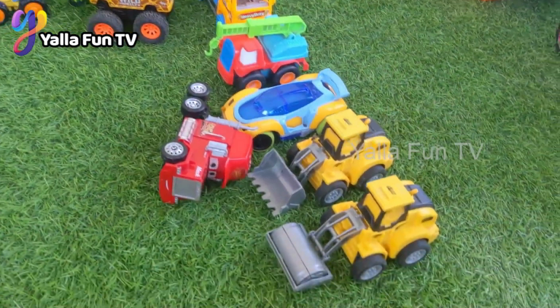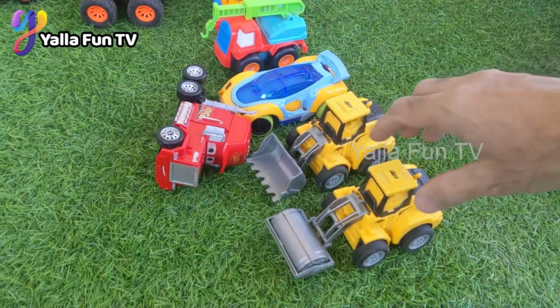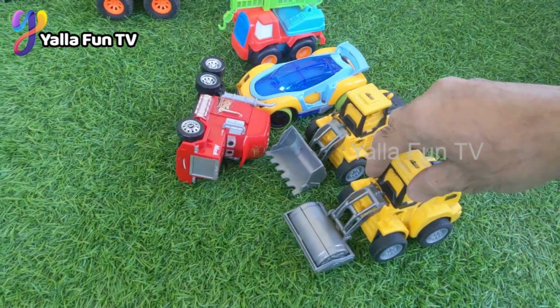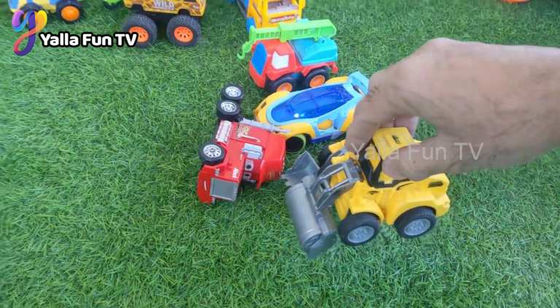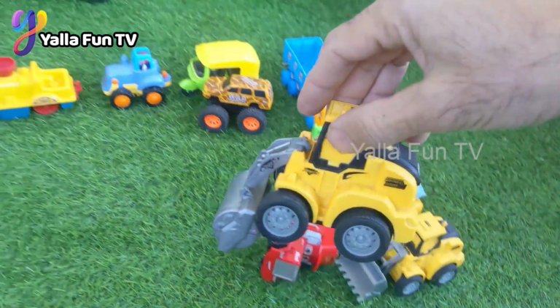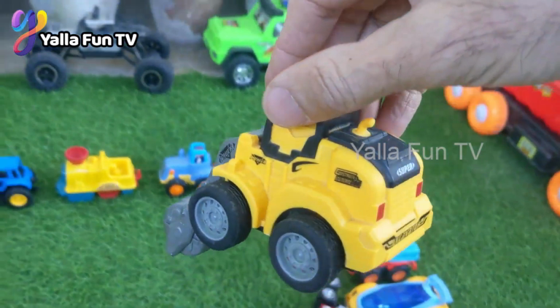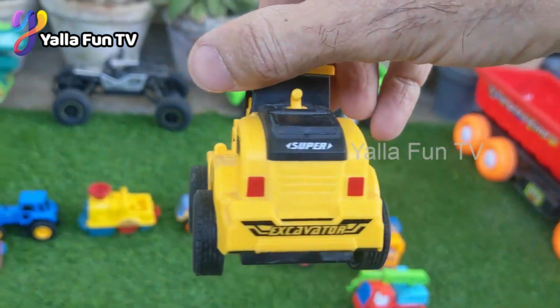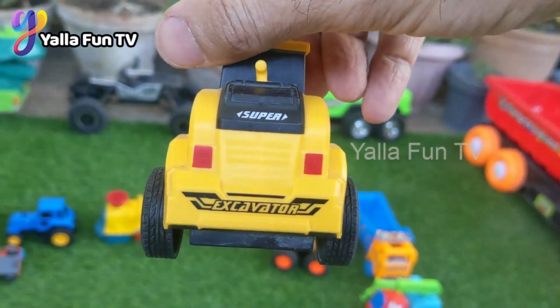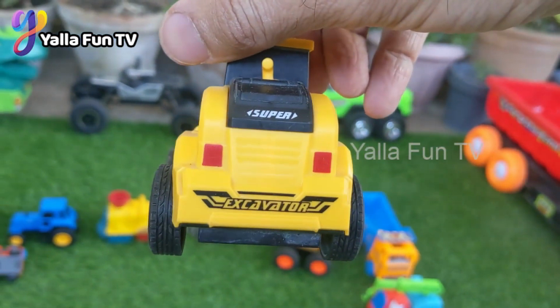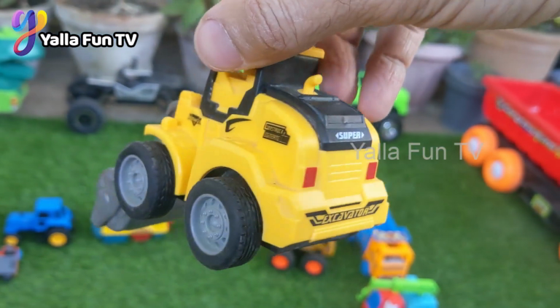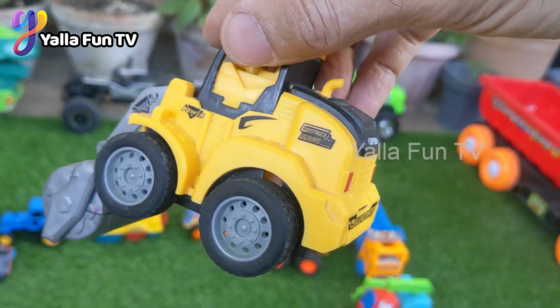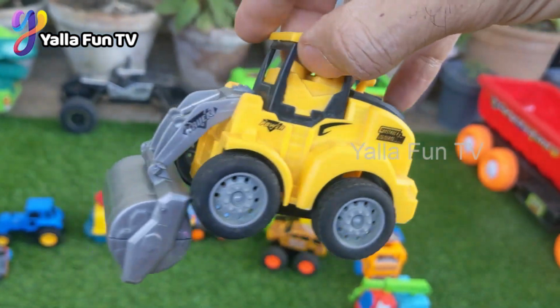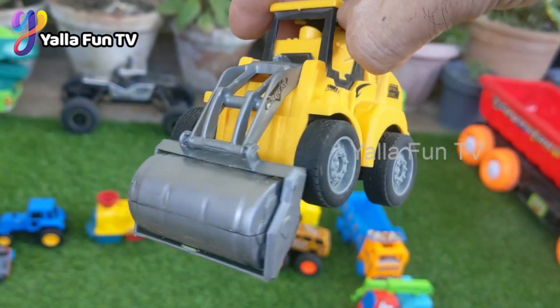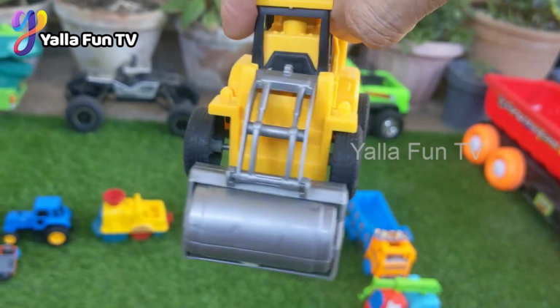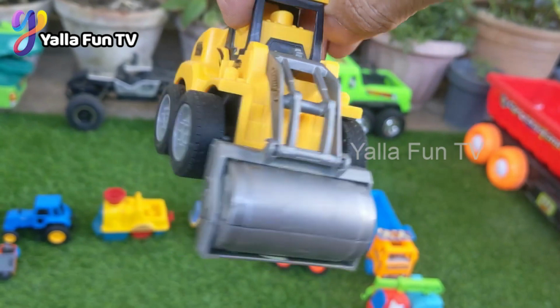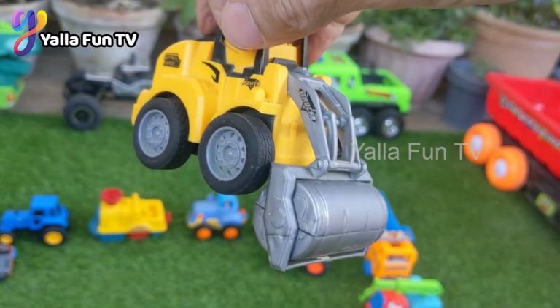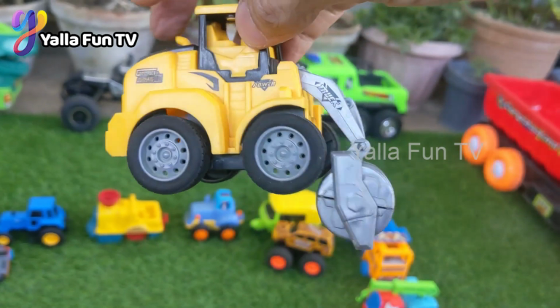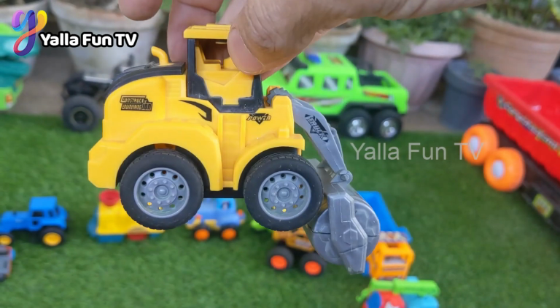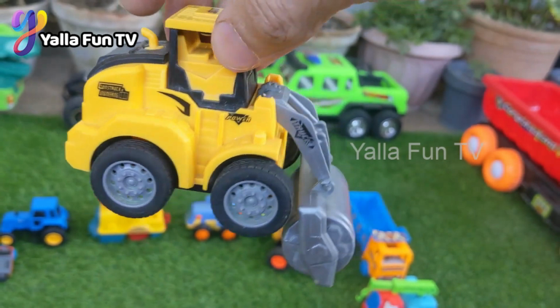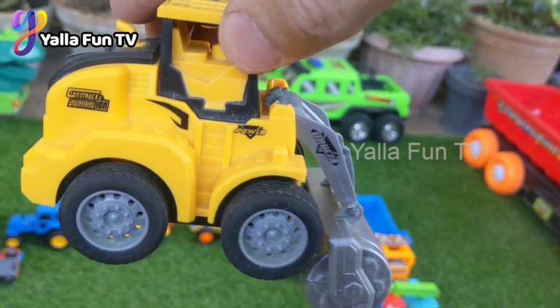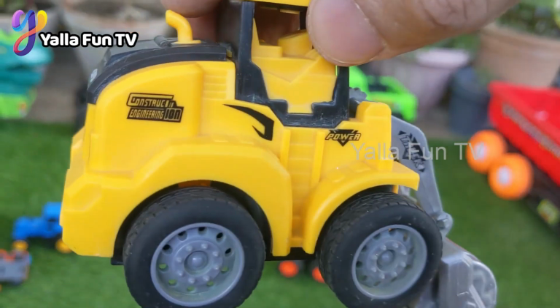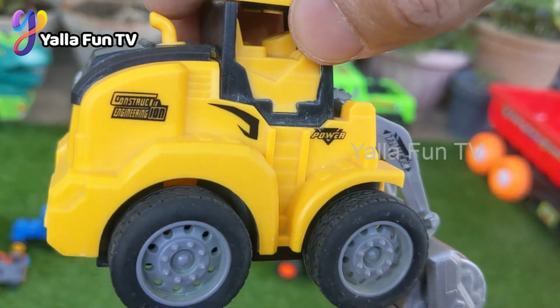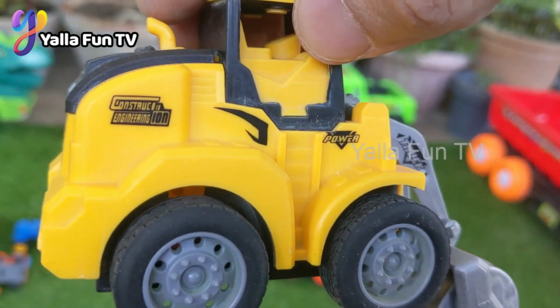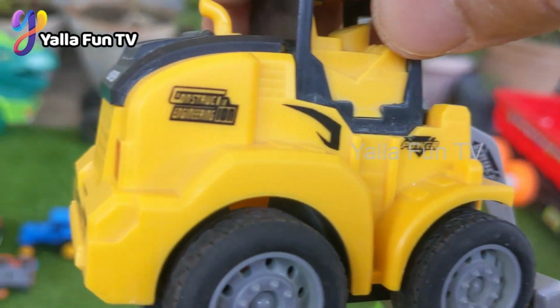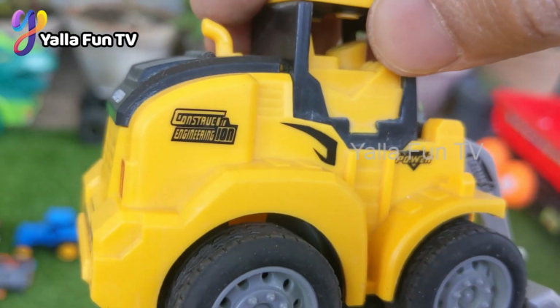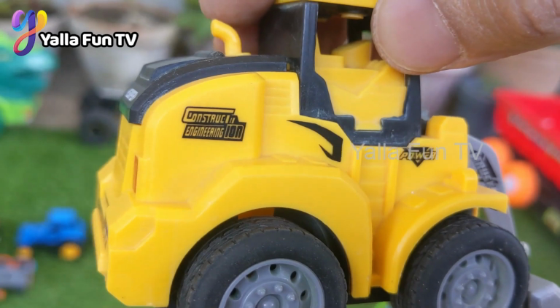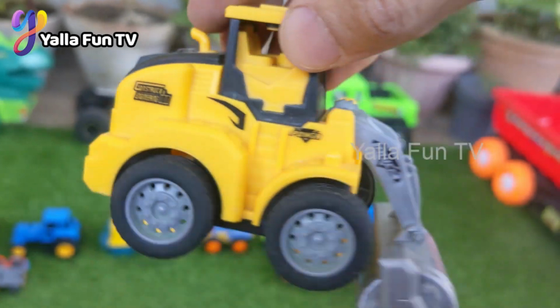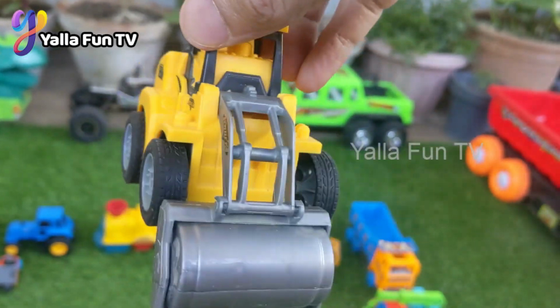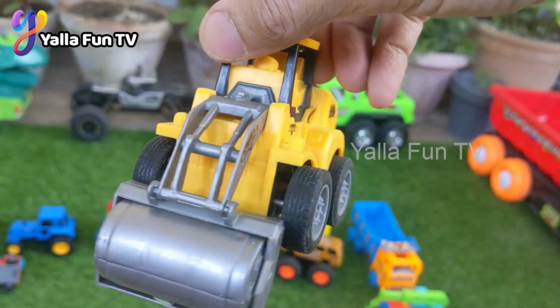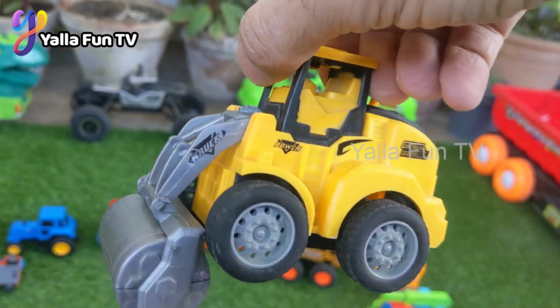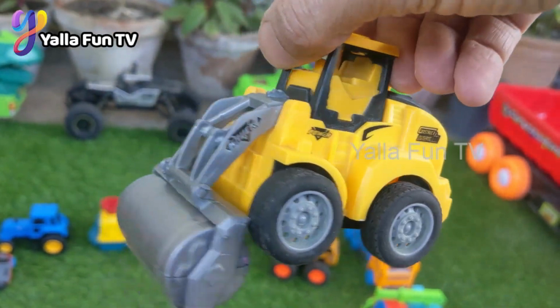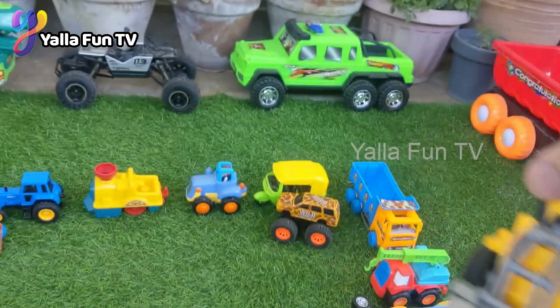The next one we have is a road roller, another big construction machine. That's a very heavy duty machine and a very beautiful diecast toy.